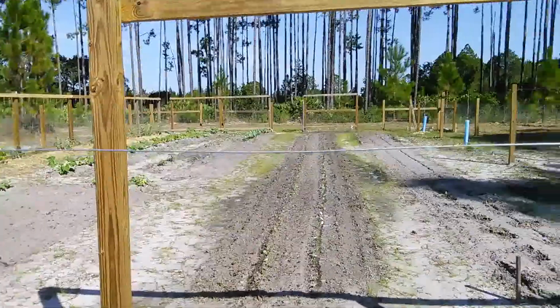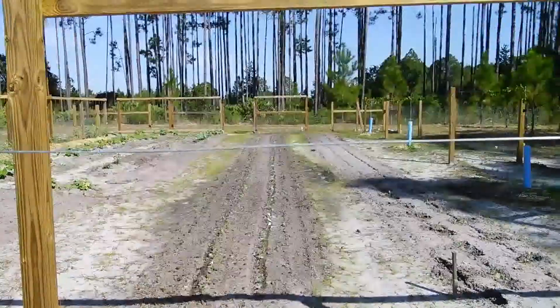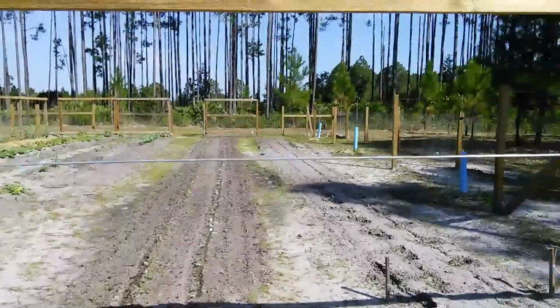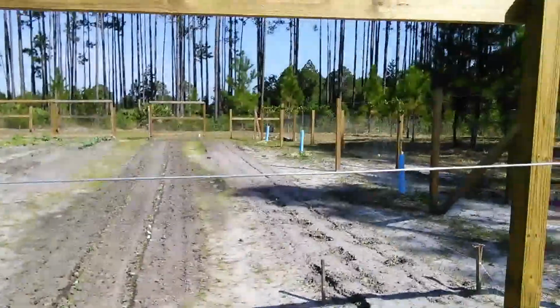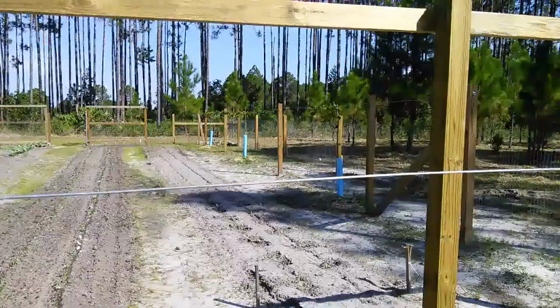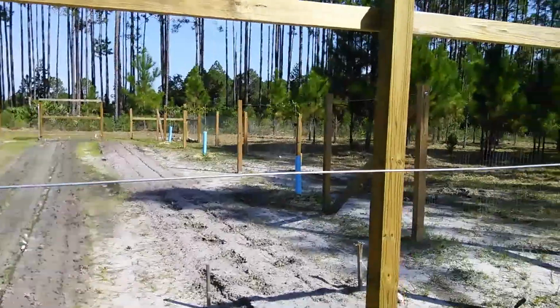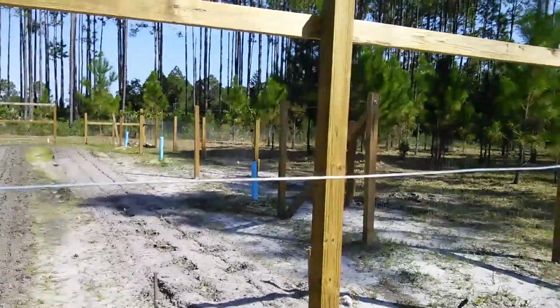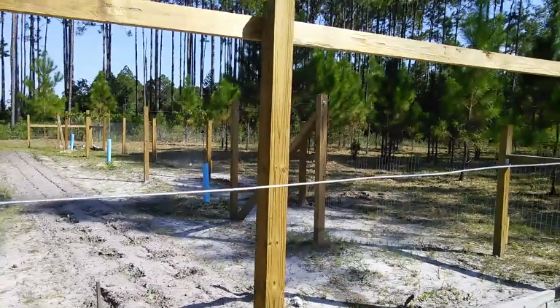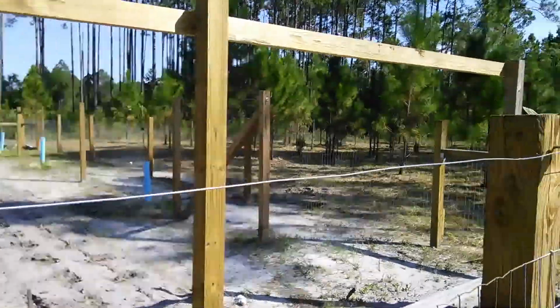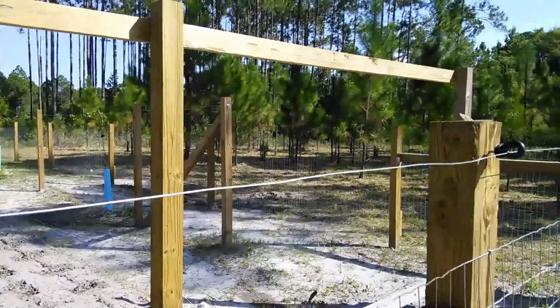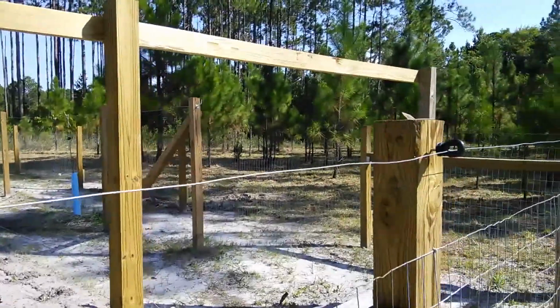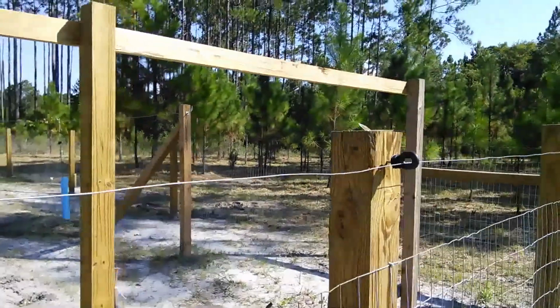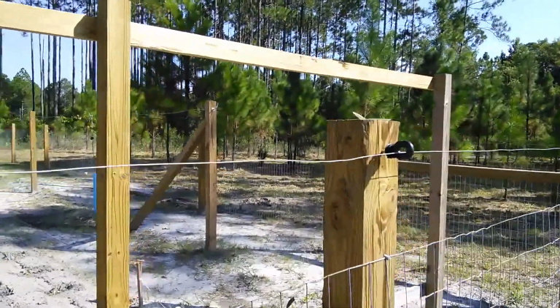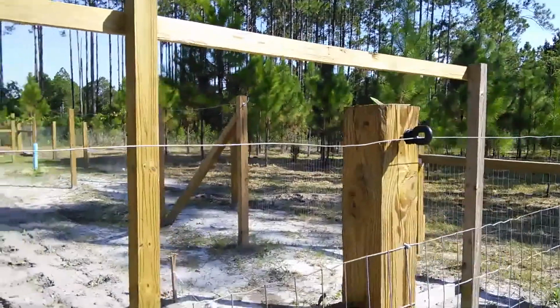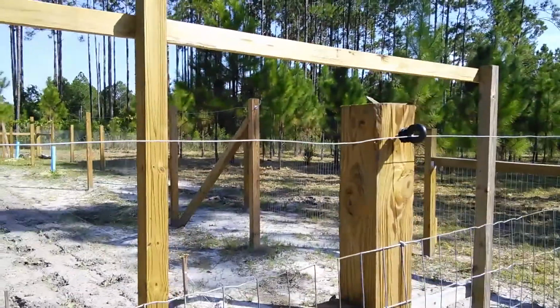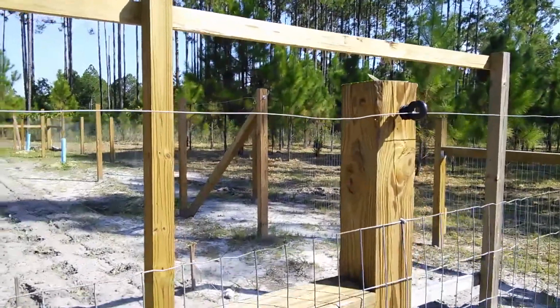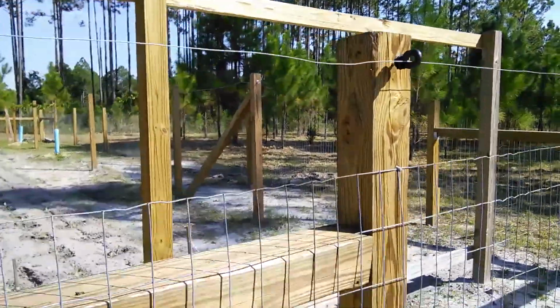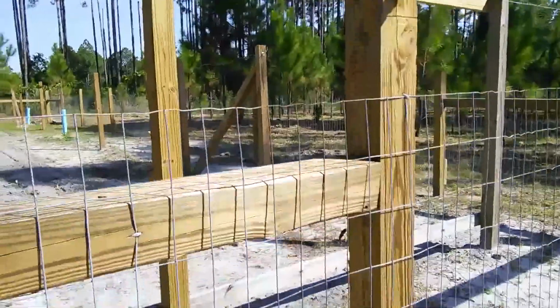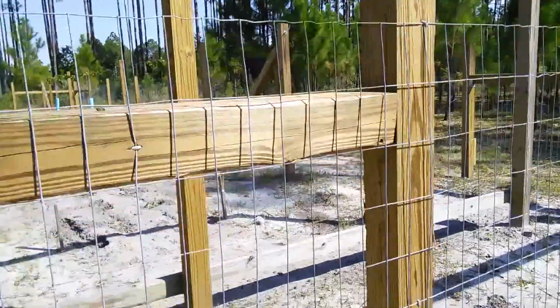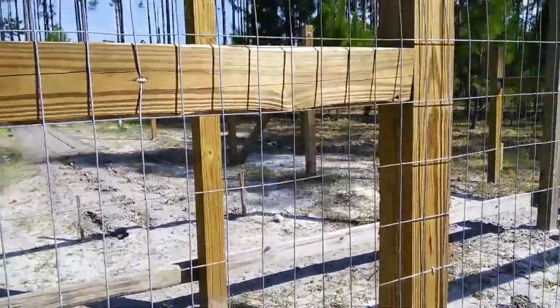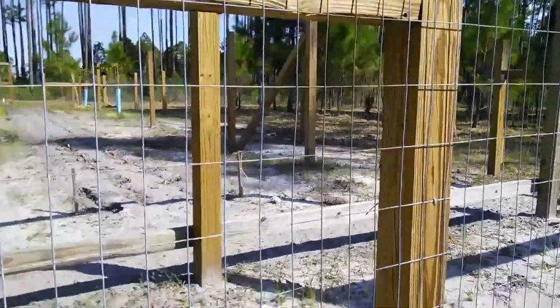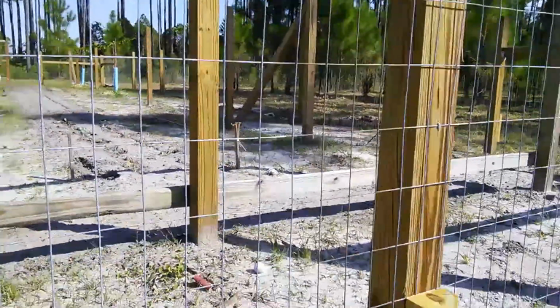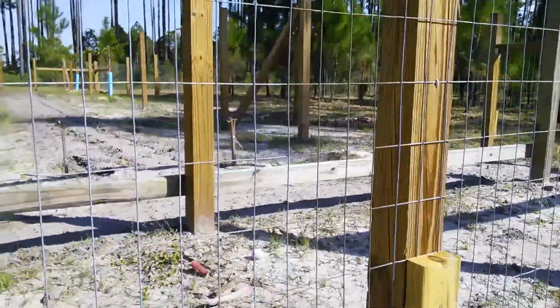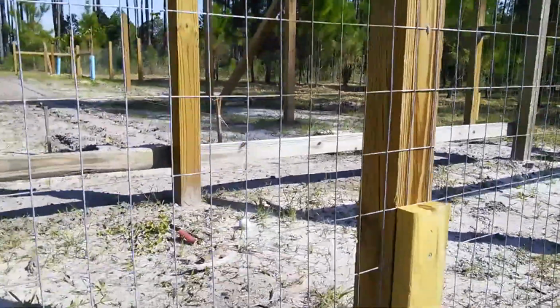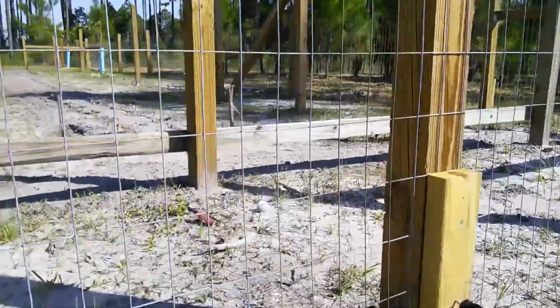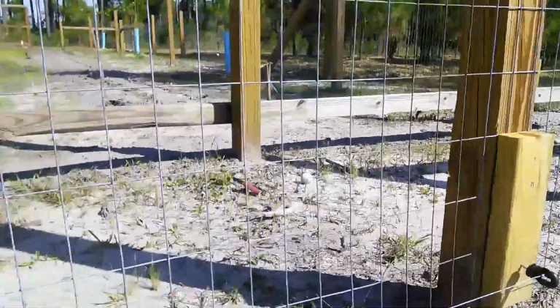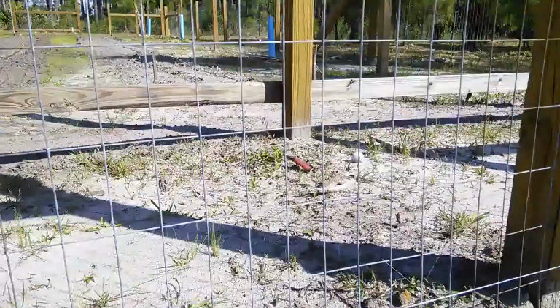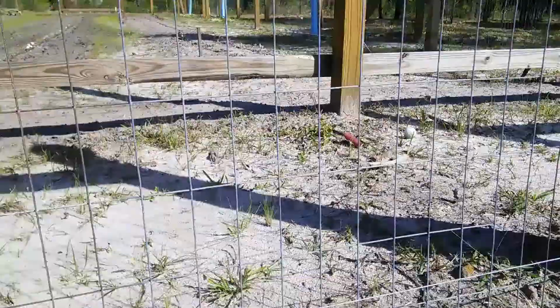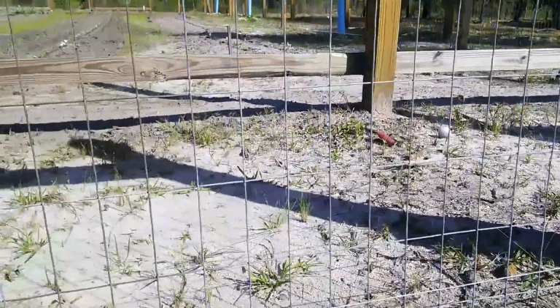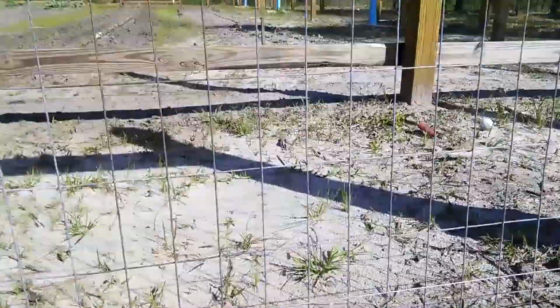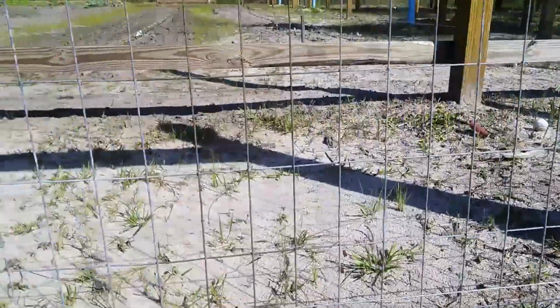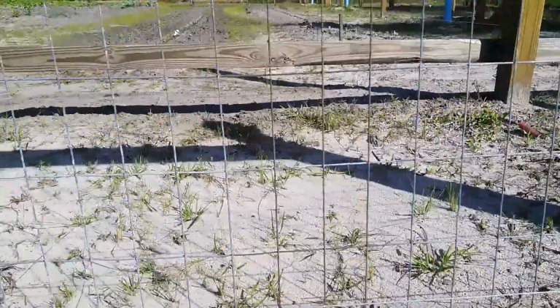I've got one strand of hot wire running about five feet up and that goes all the way around. Then down from there, on the bottom, about eight to ten inches from the ground, there's another hot wire.